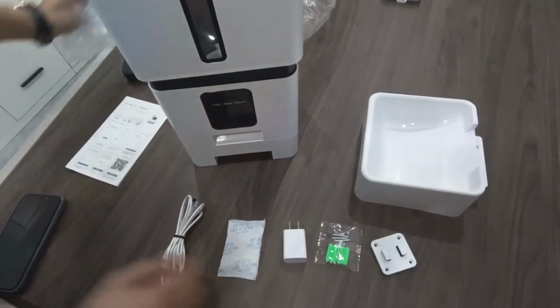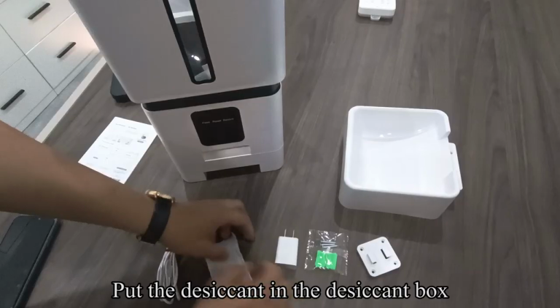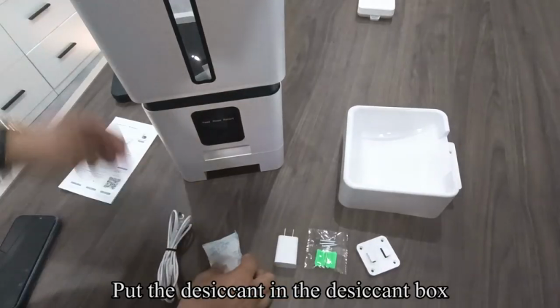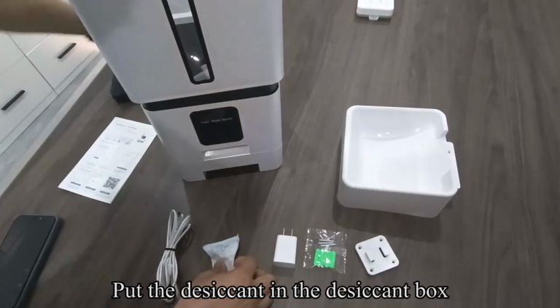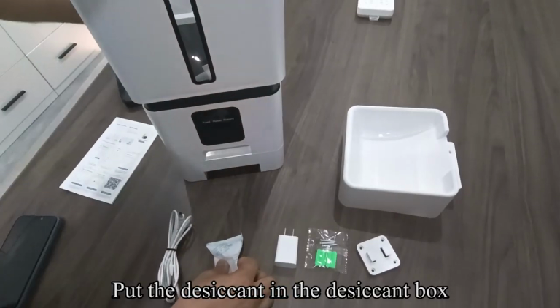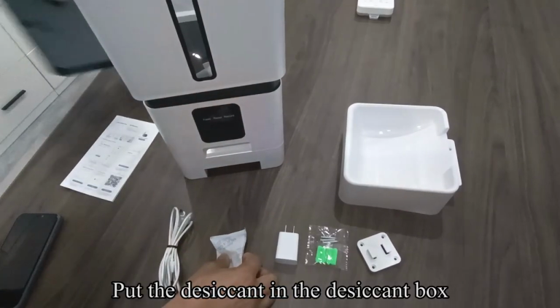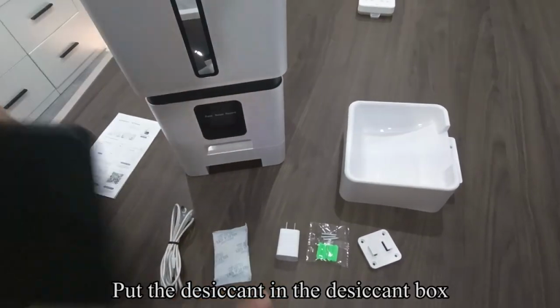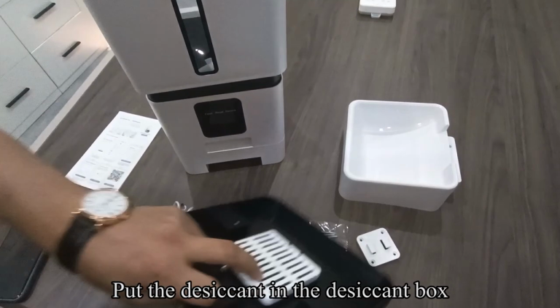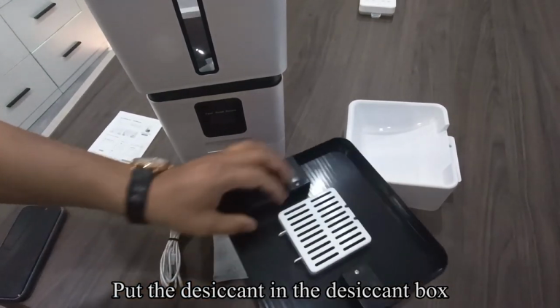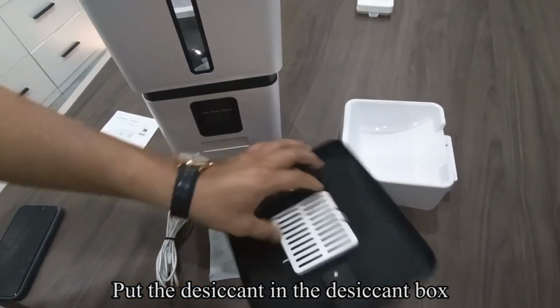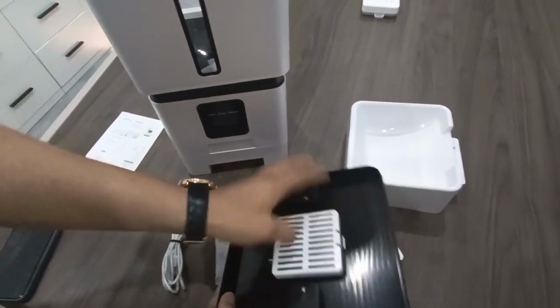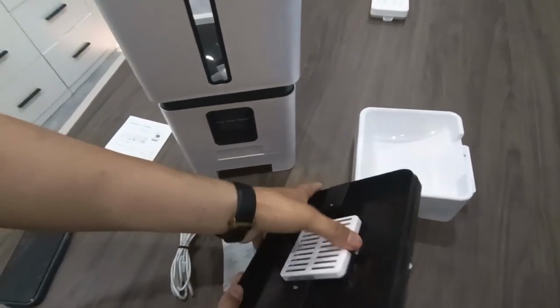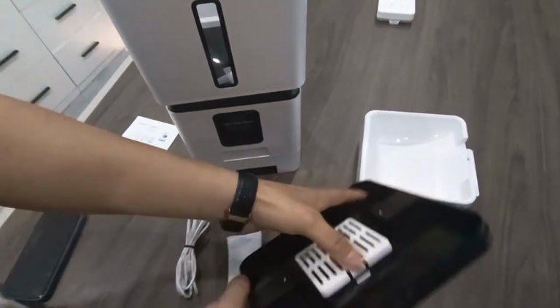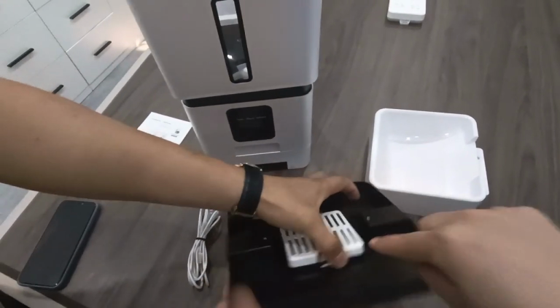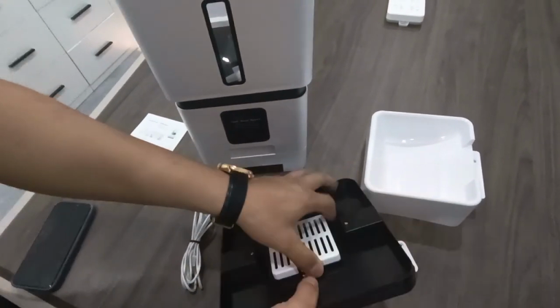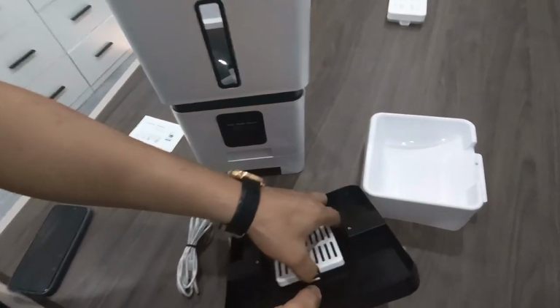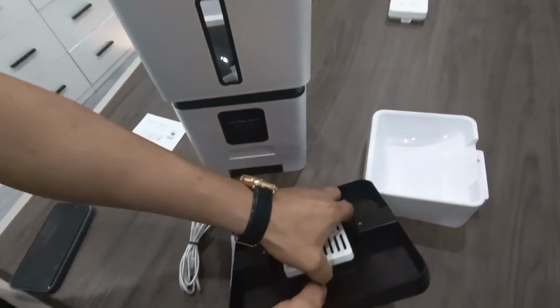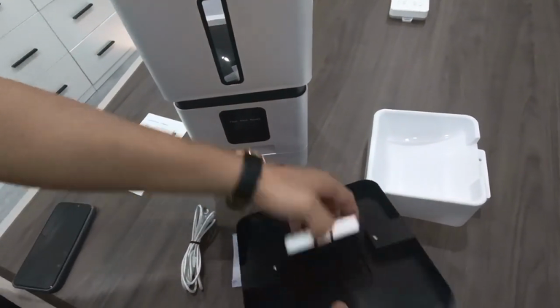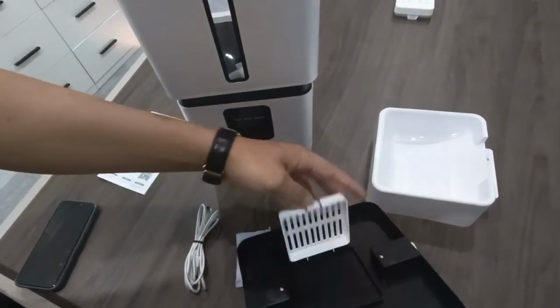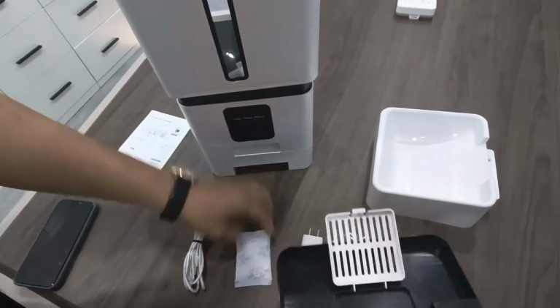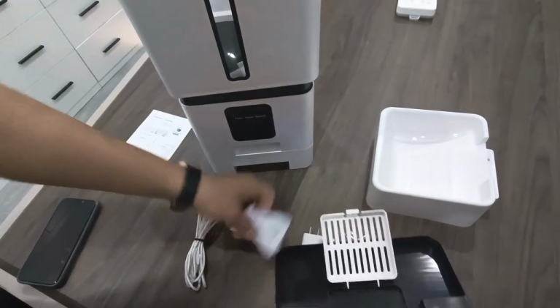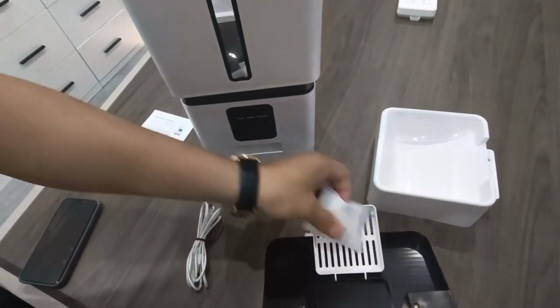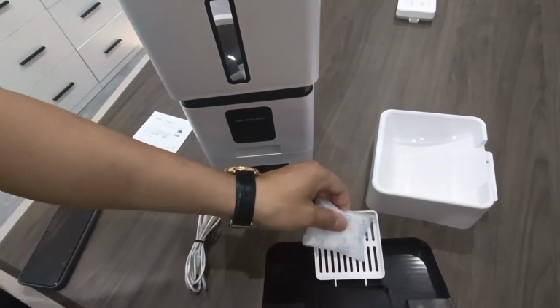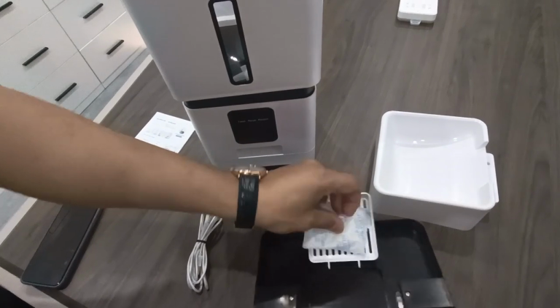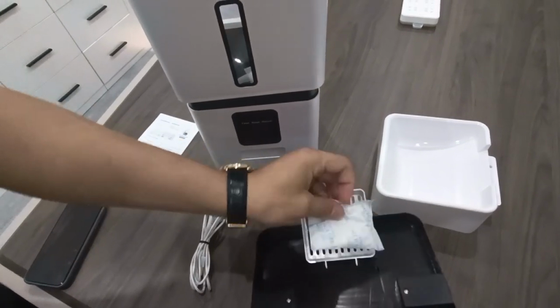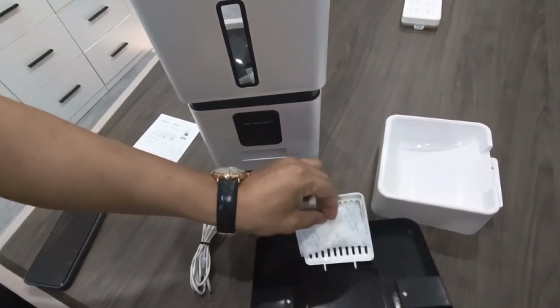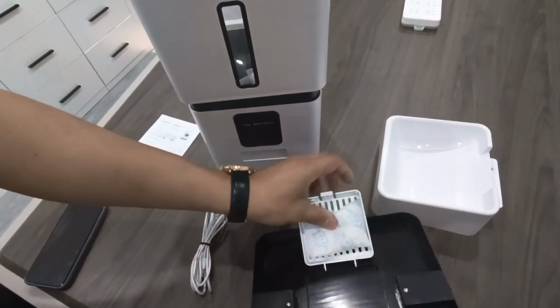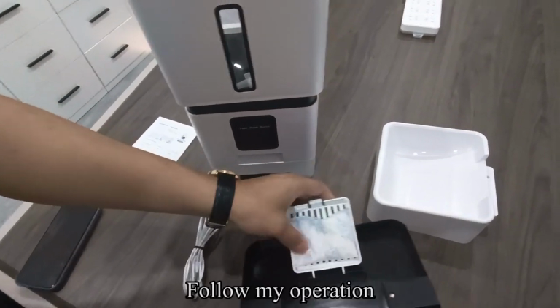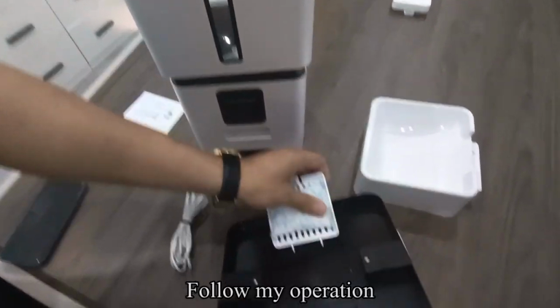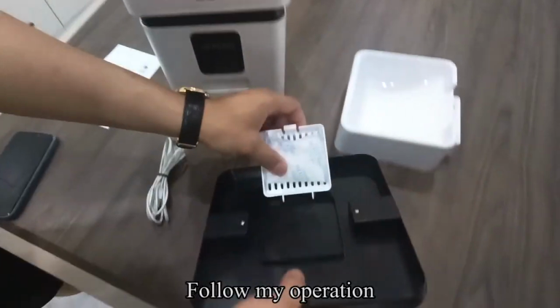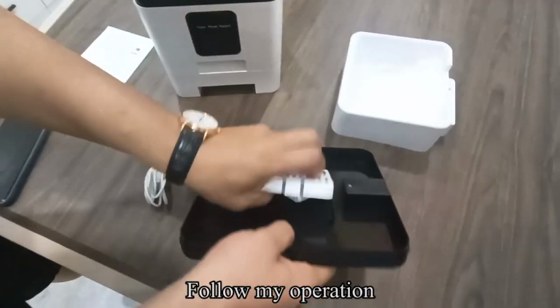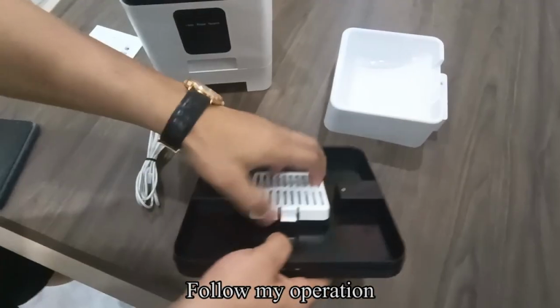Put the desiccant in the desiccant box. Follow the operation shown.